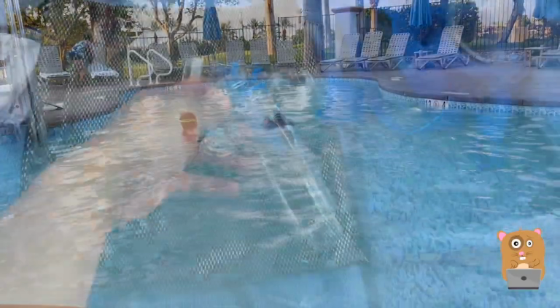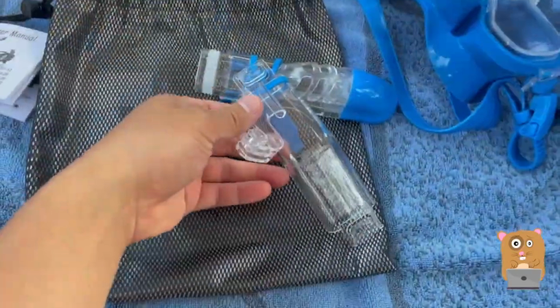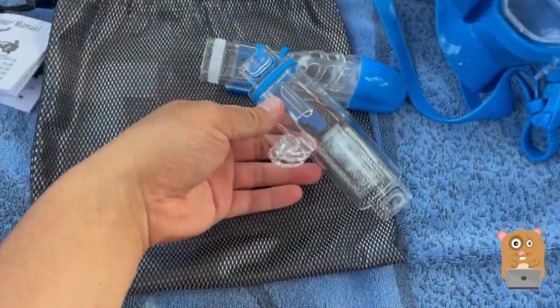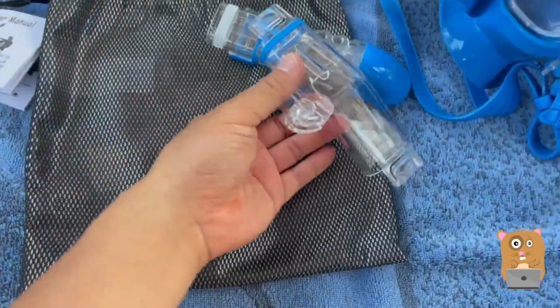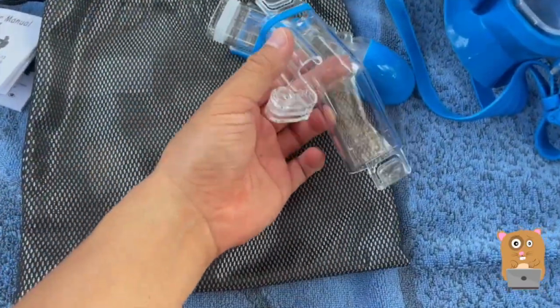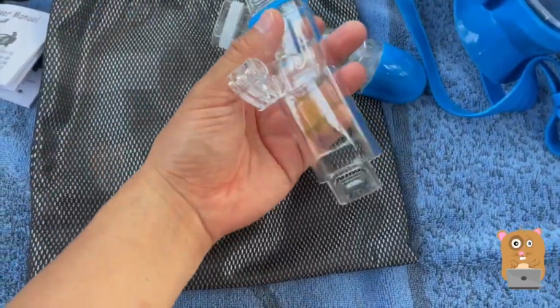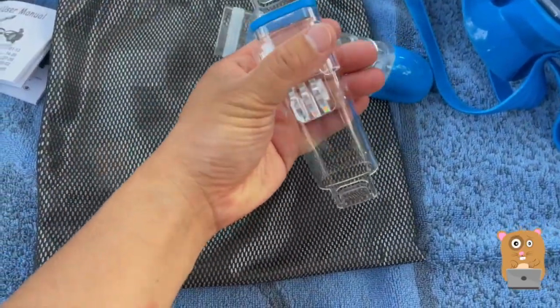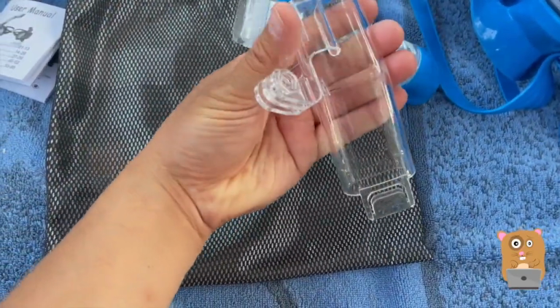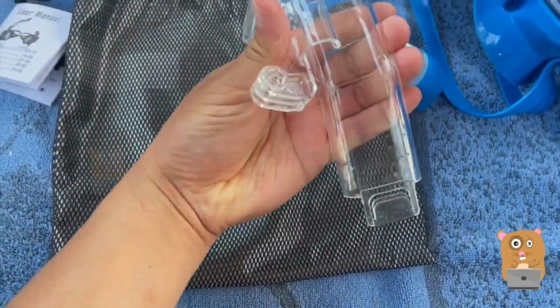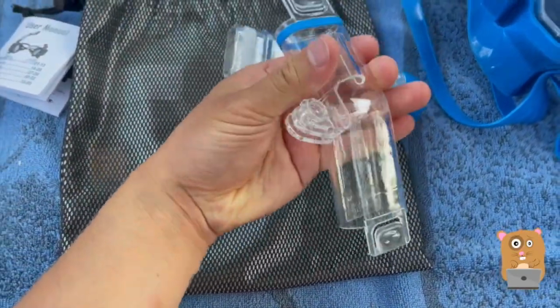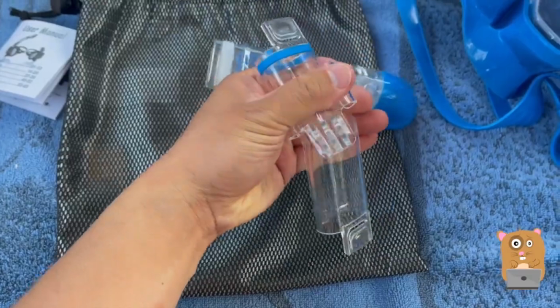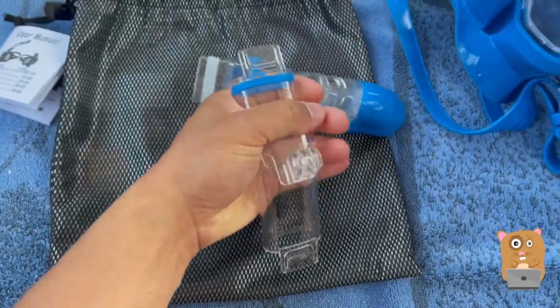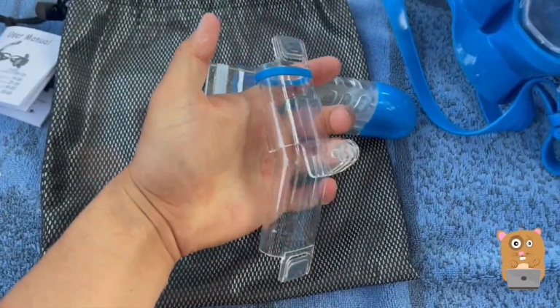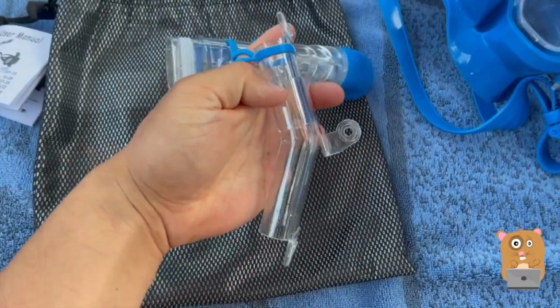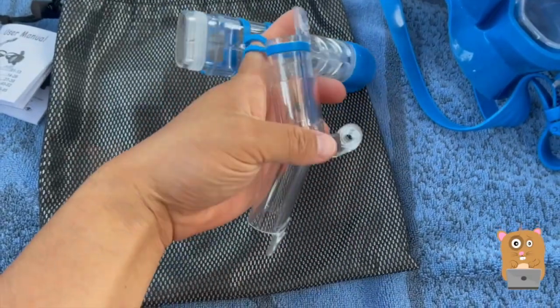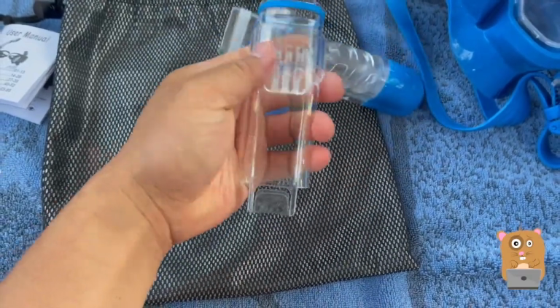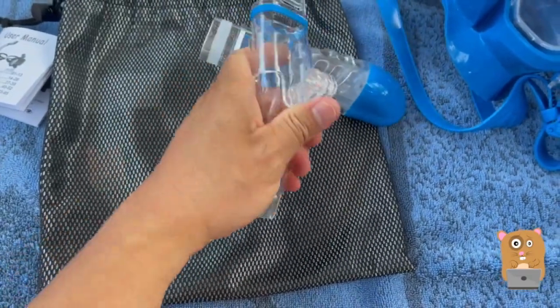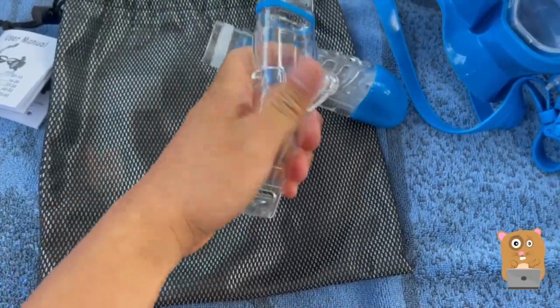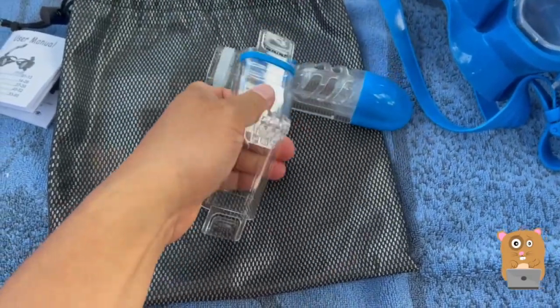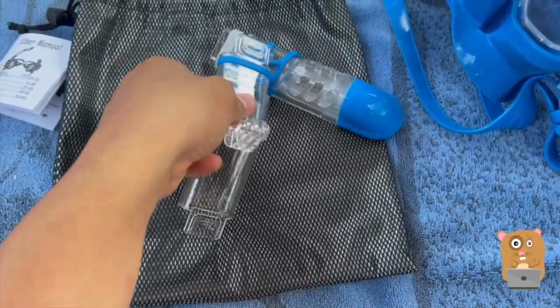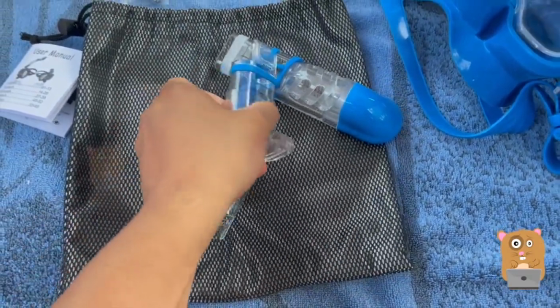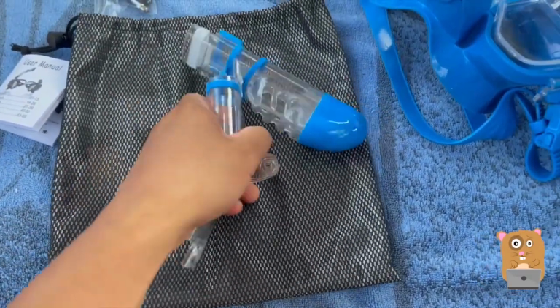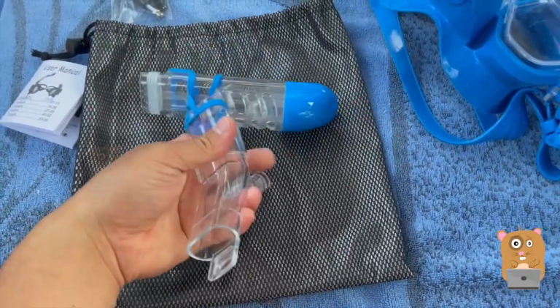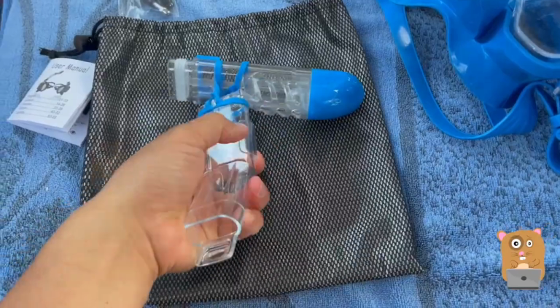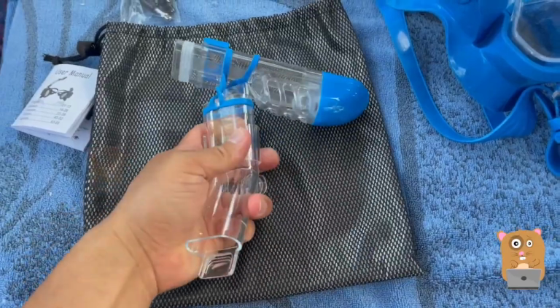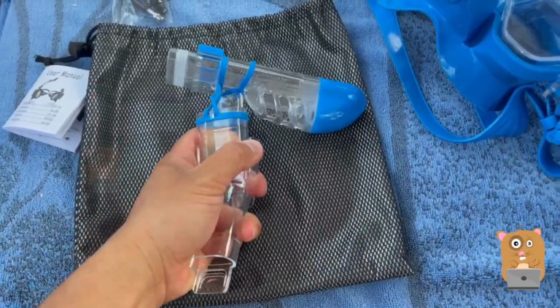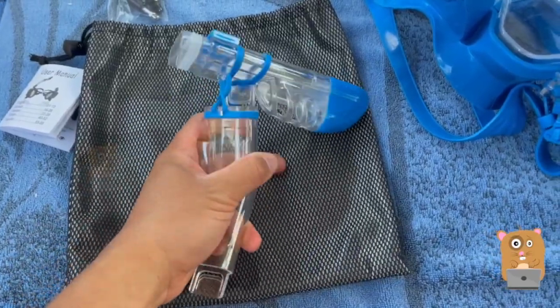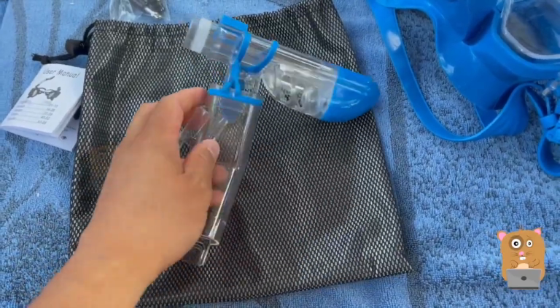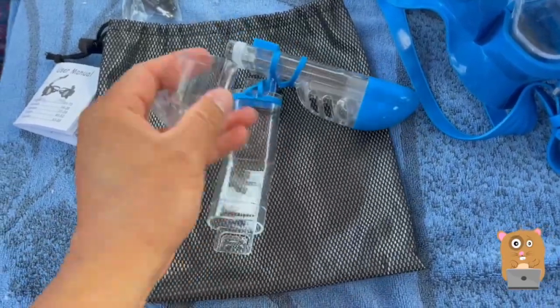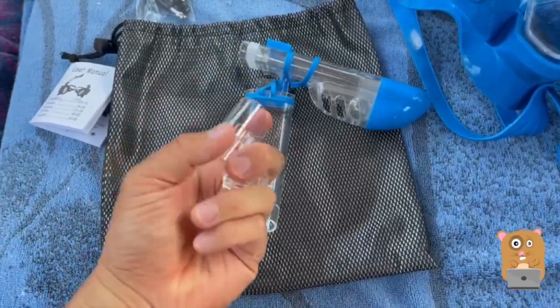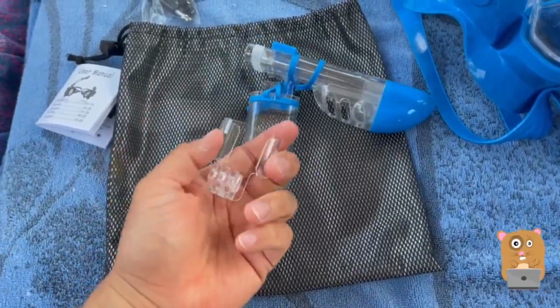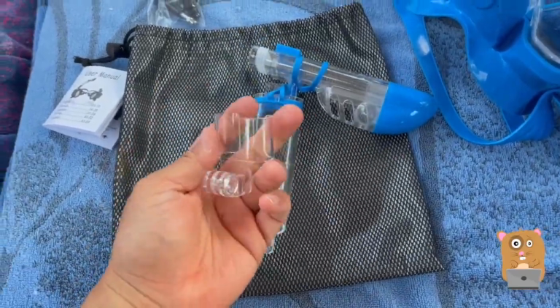For that GoPro attachment, it just snaps on — it doesn't slide in, it's plastic. It snaps right in, and when I want to remove it, it comes right off.